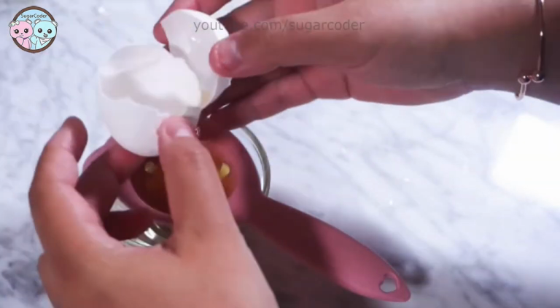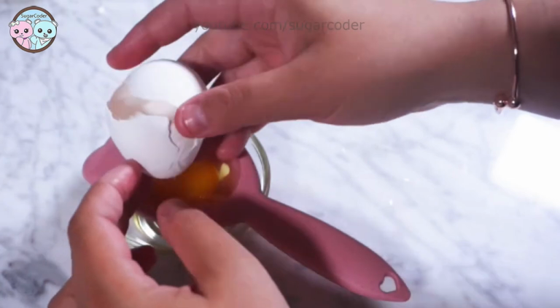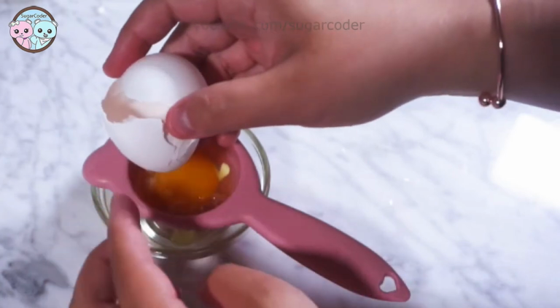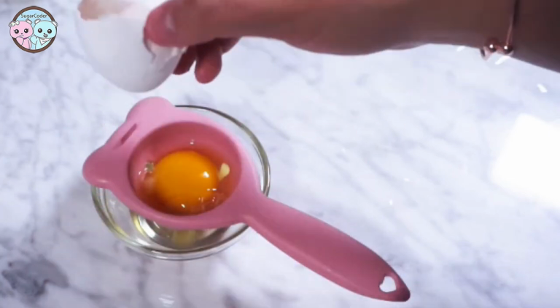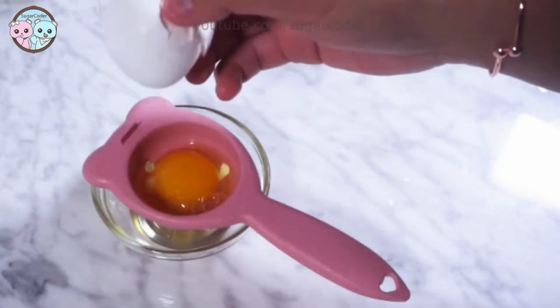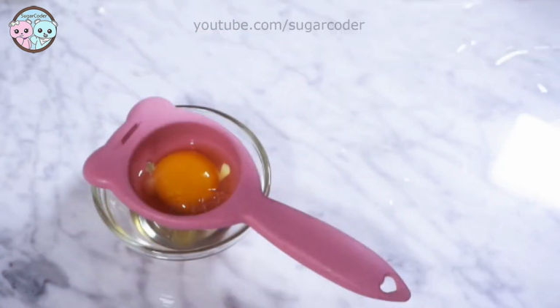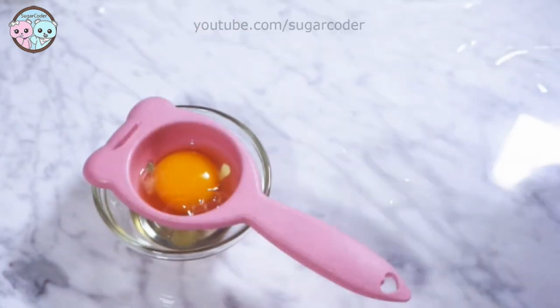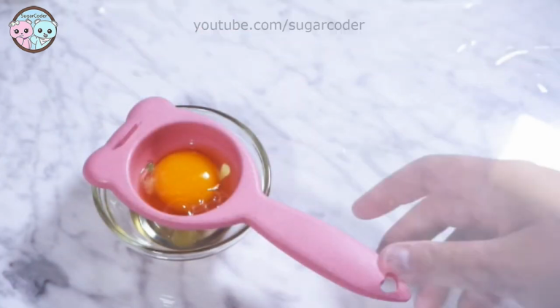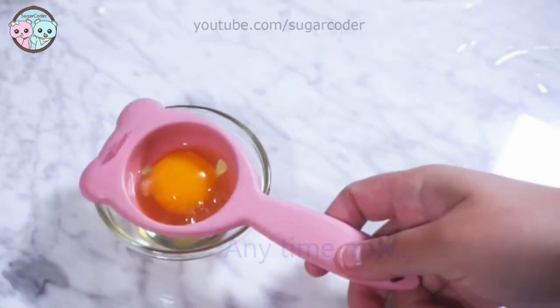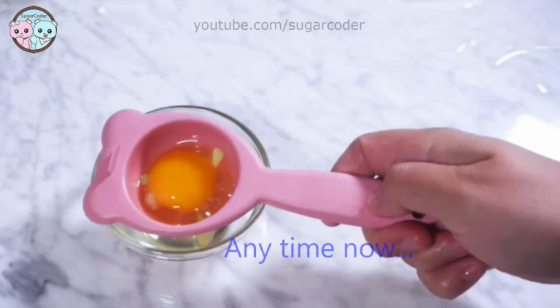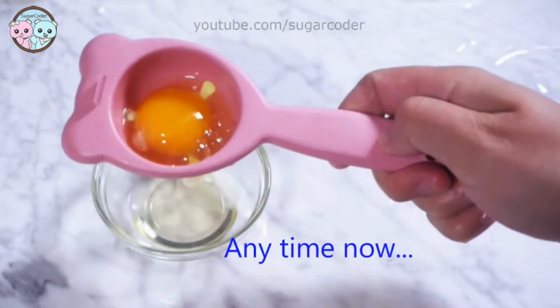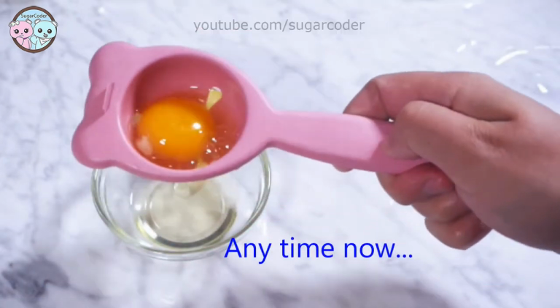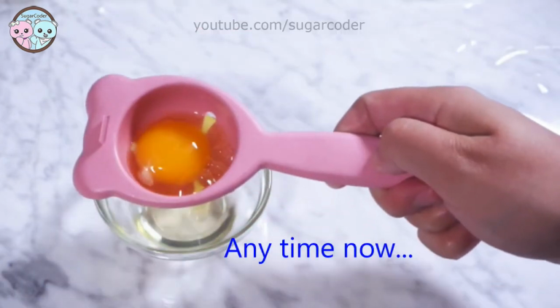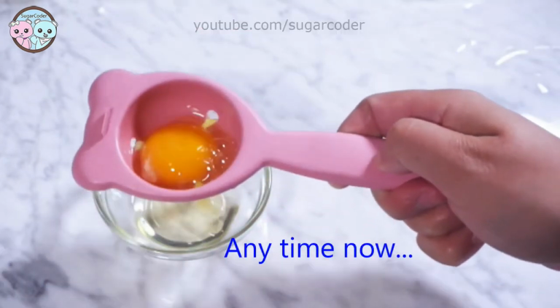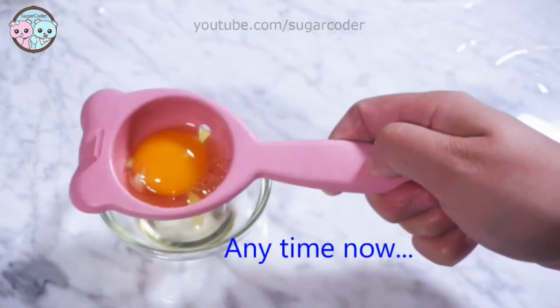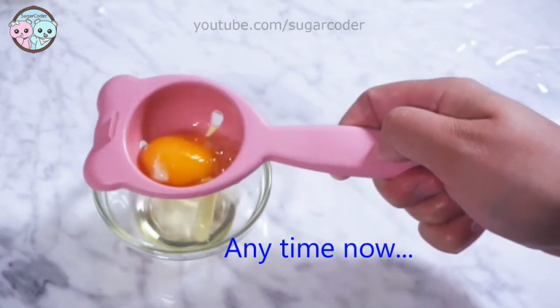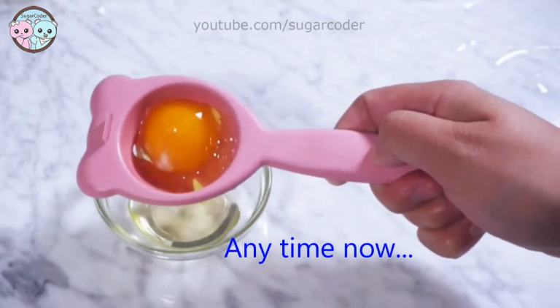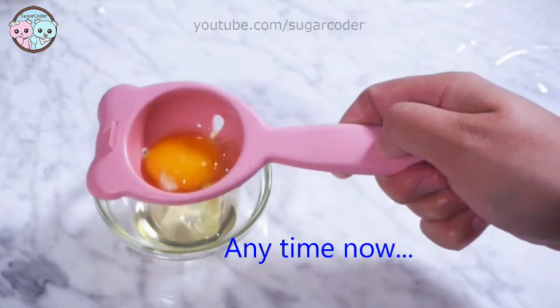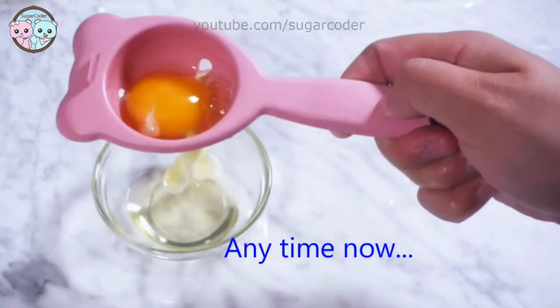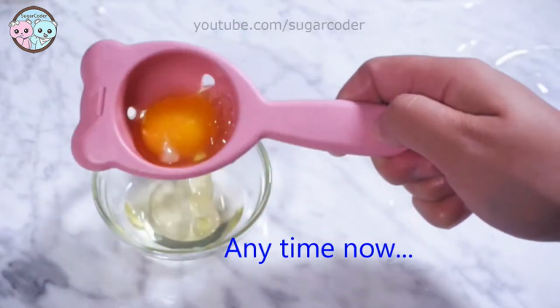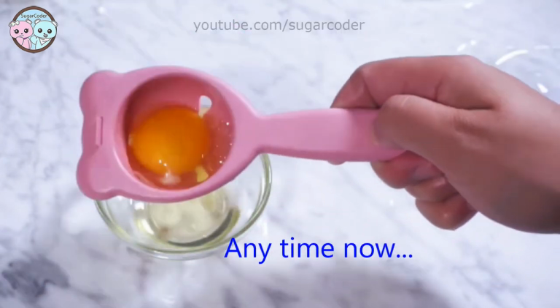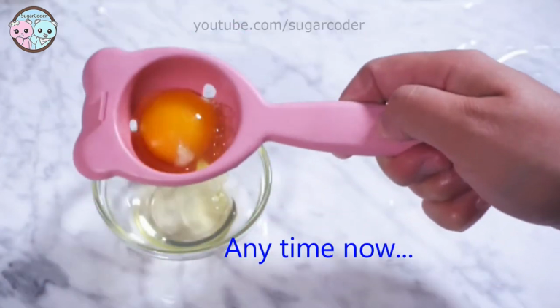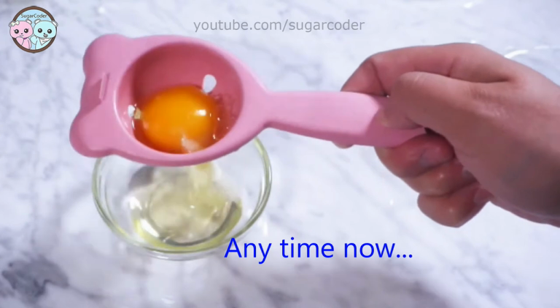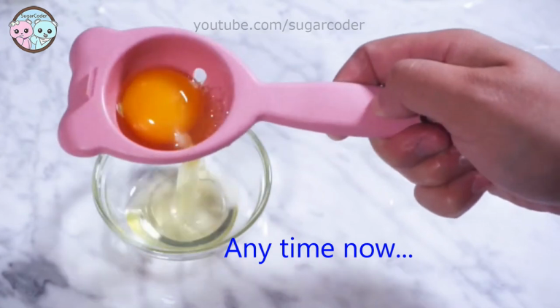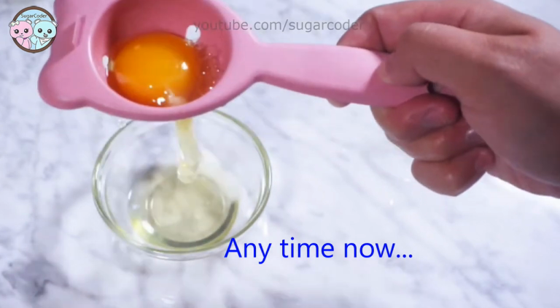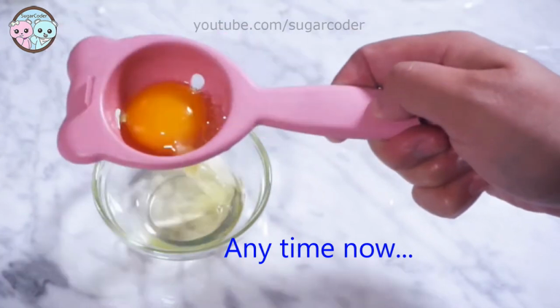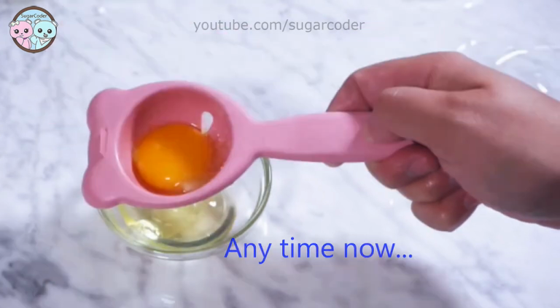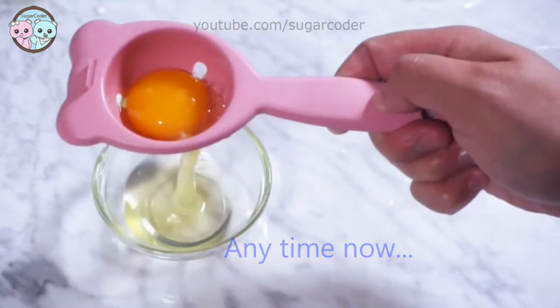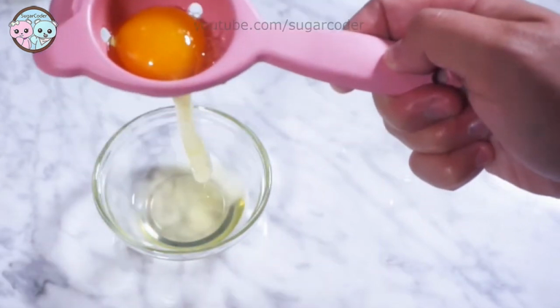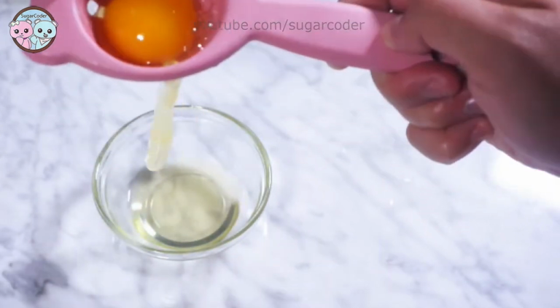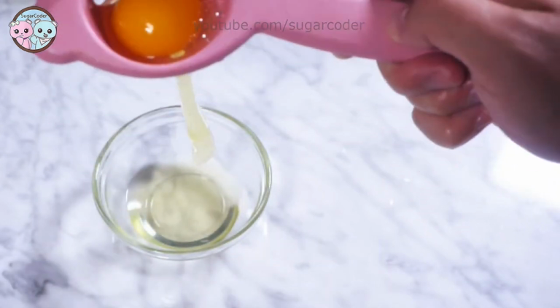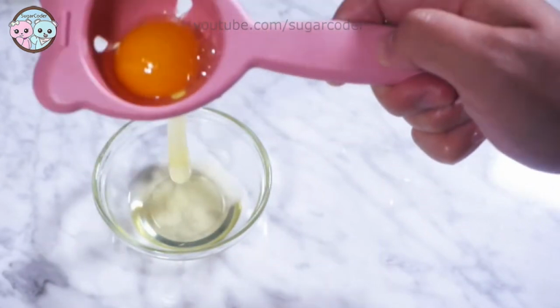This pink one with the longer handles seemed to work better, but it still took a bit longer than I expected.